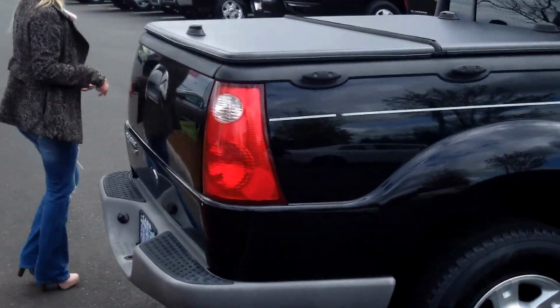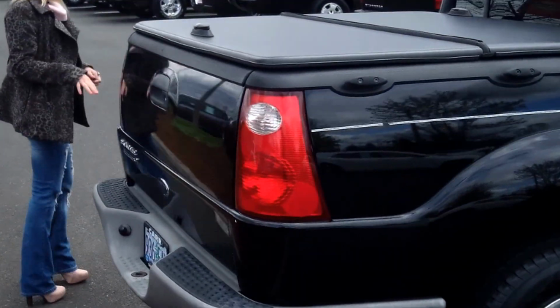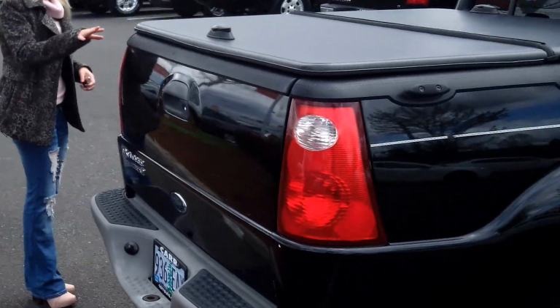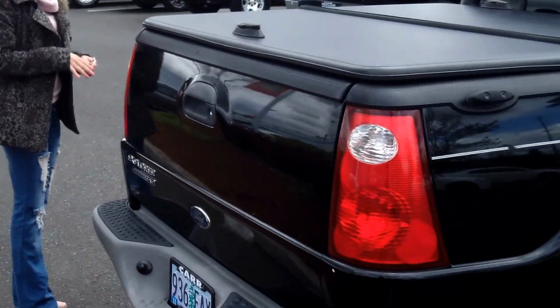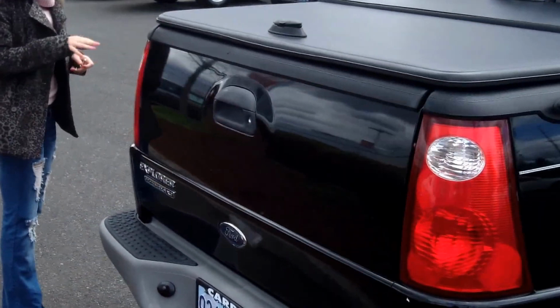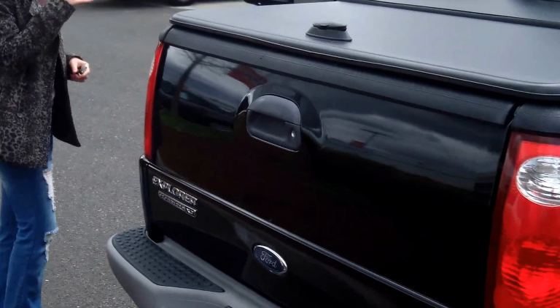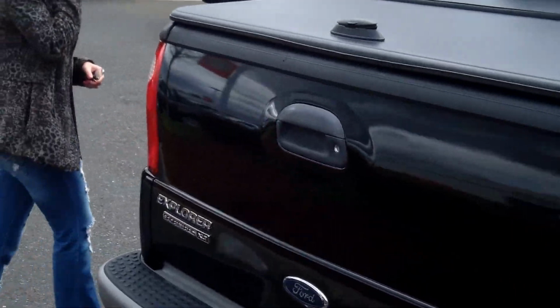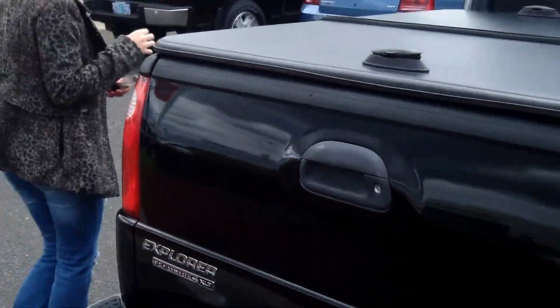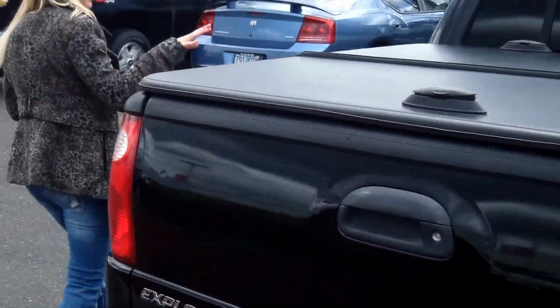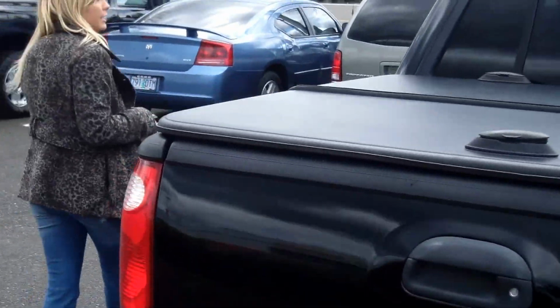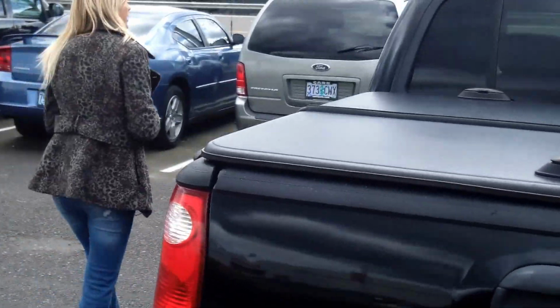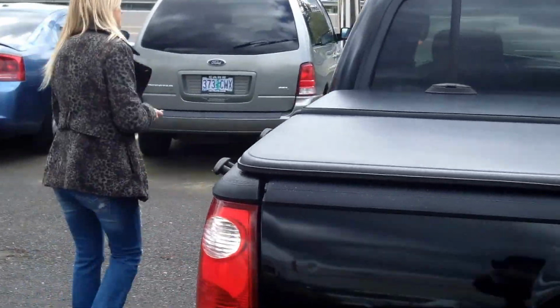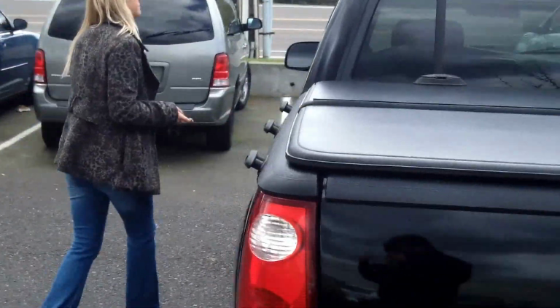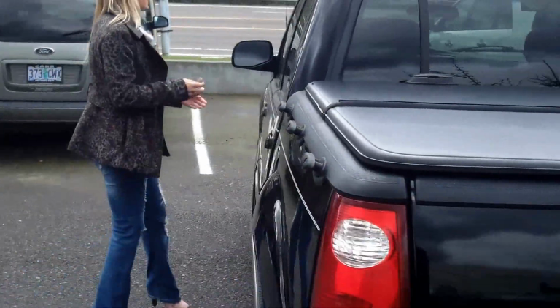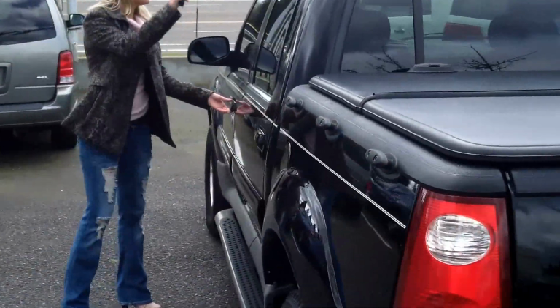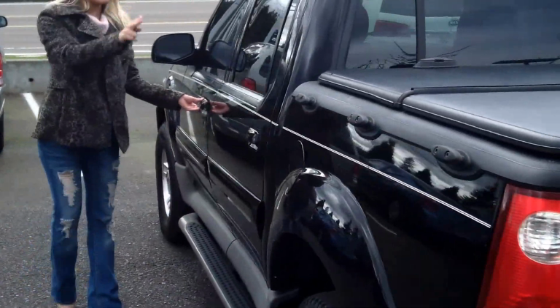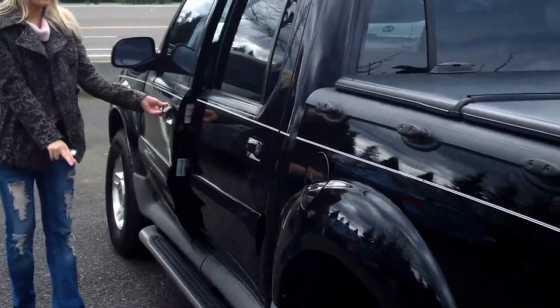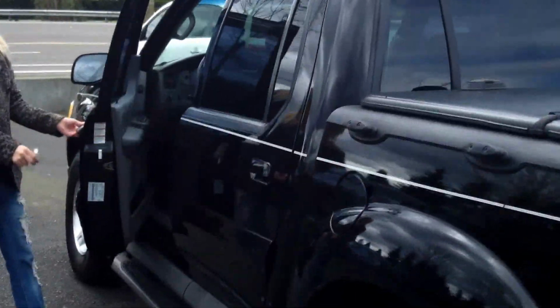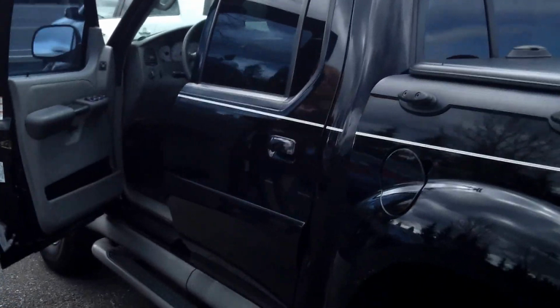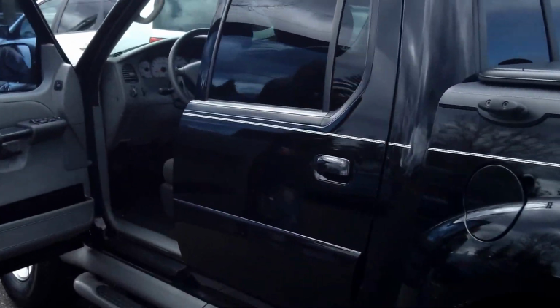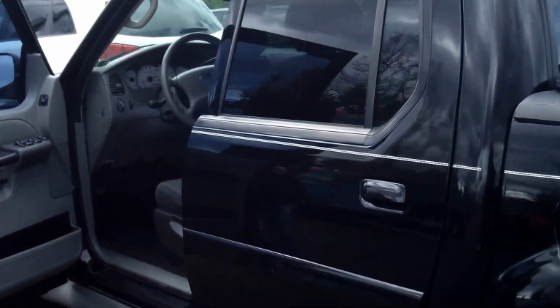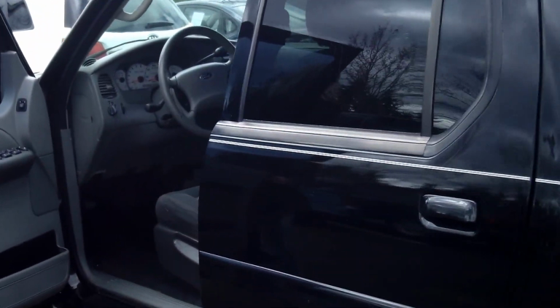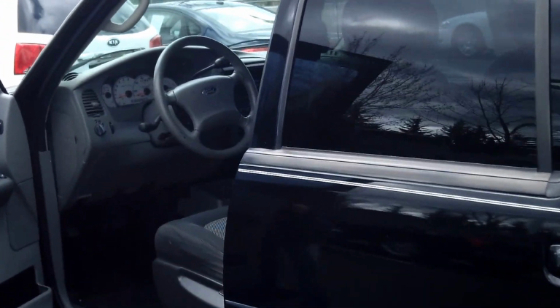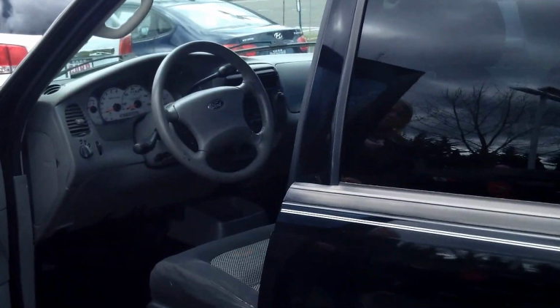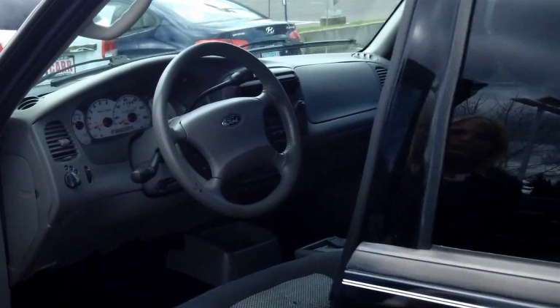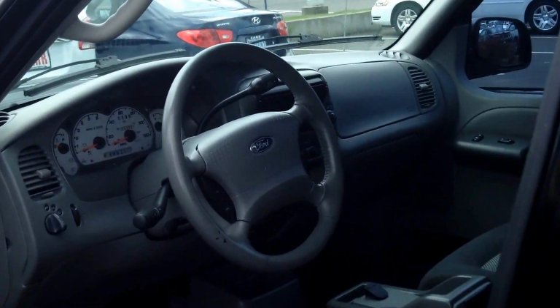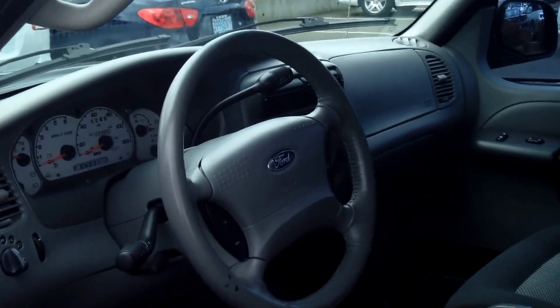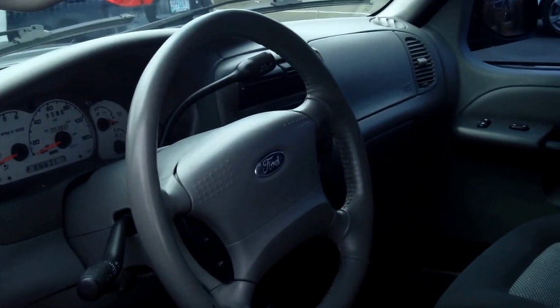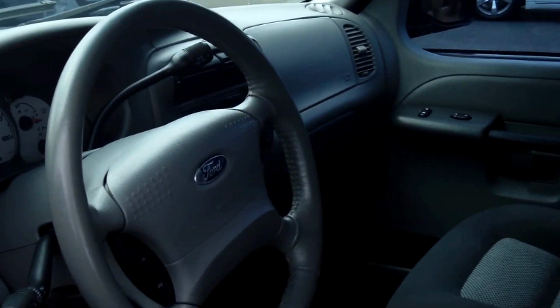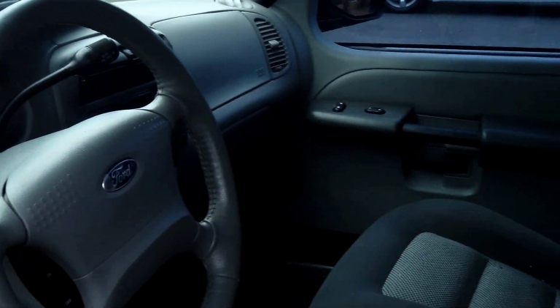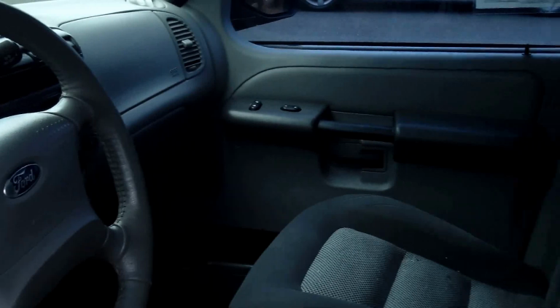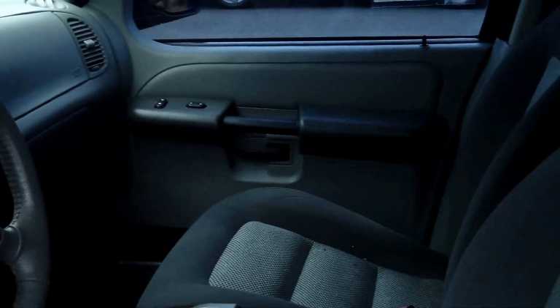It does have the bed liner and cover. Also has the power sliding rear window. Roof rack, running boards, keyless entry. It also has power windows, power door locks and single disc CD.